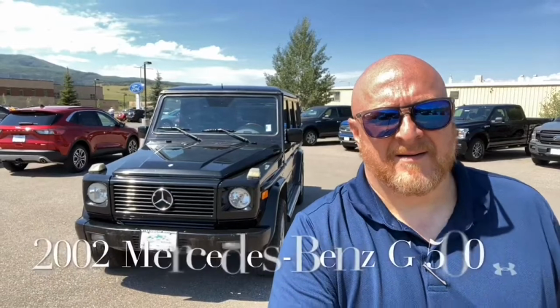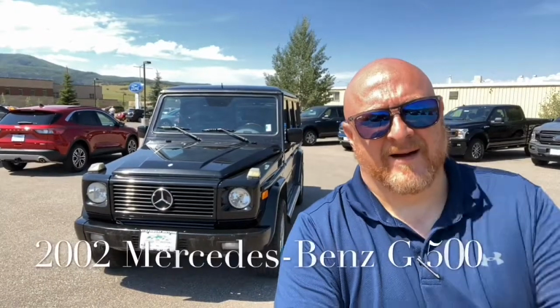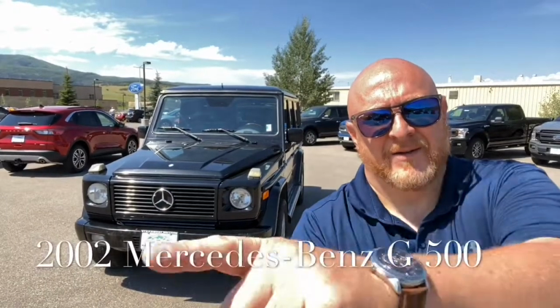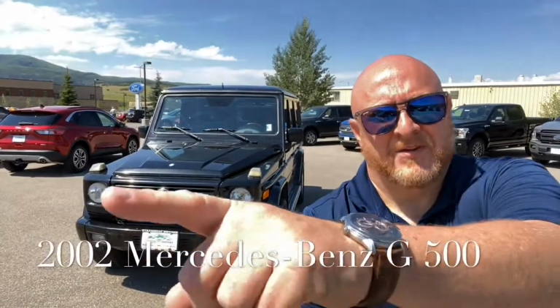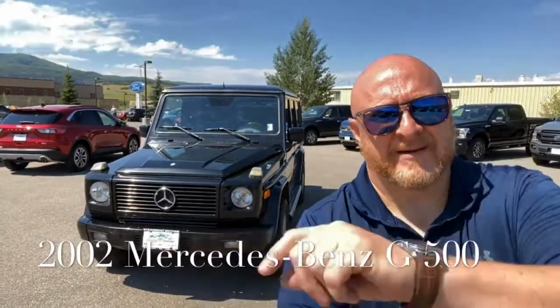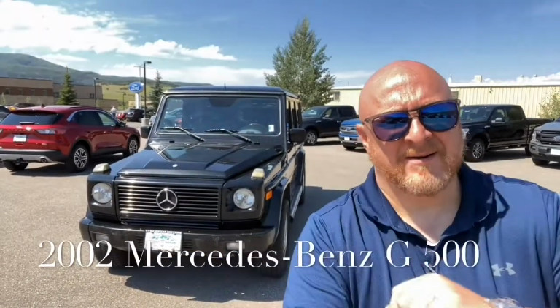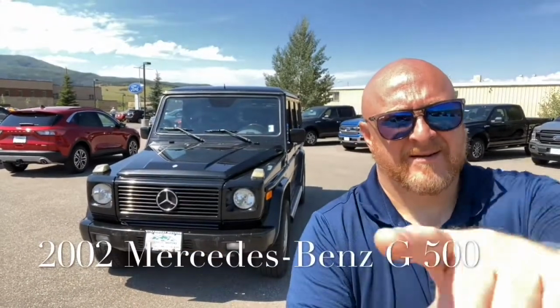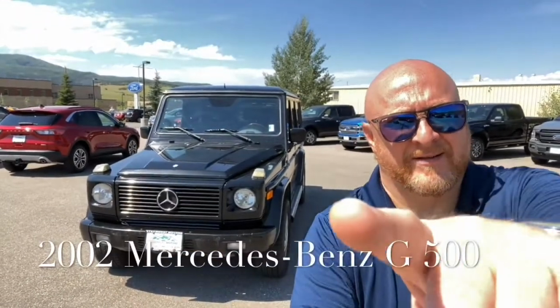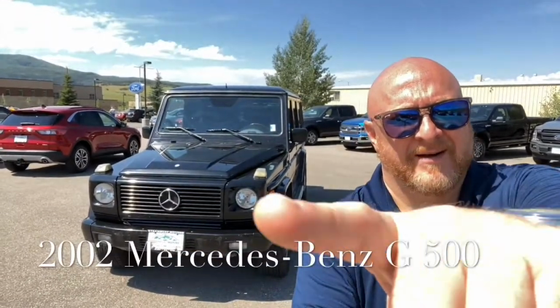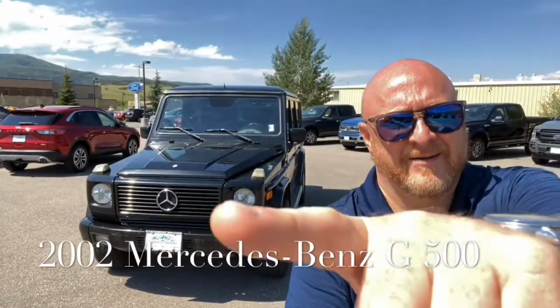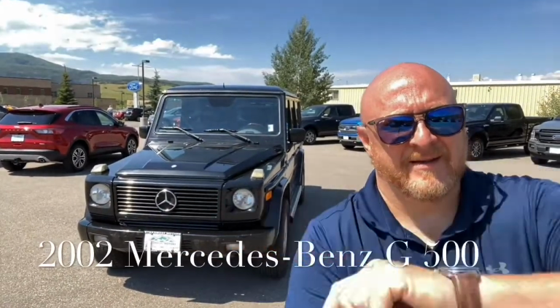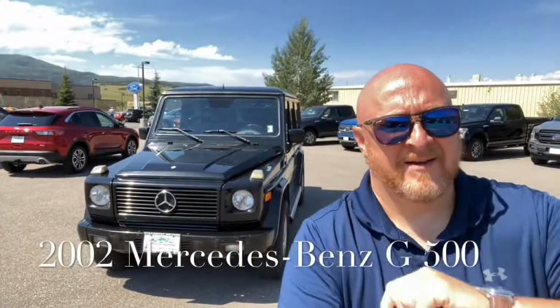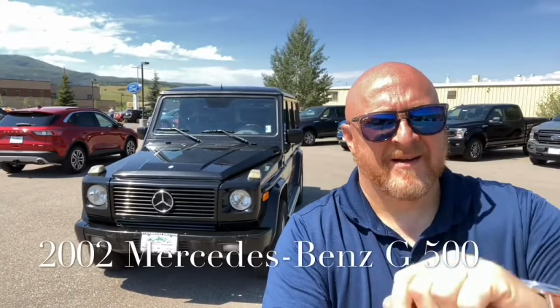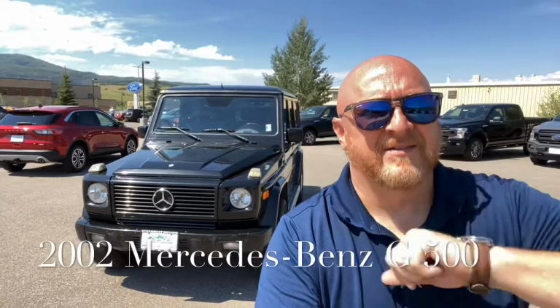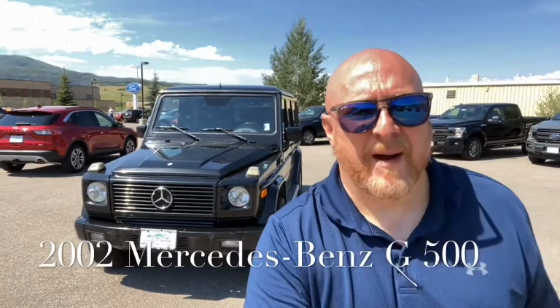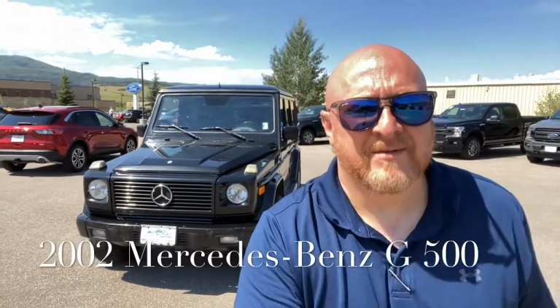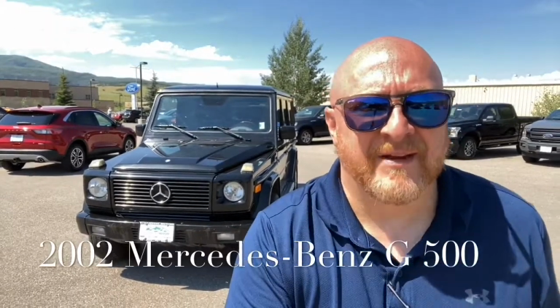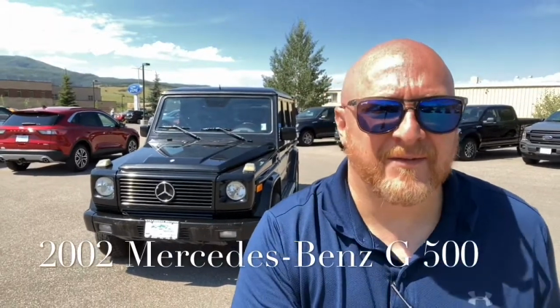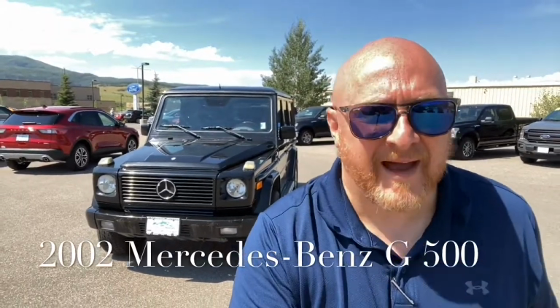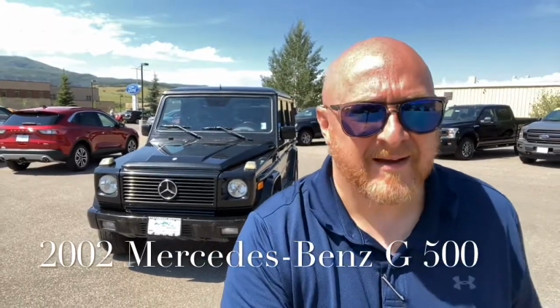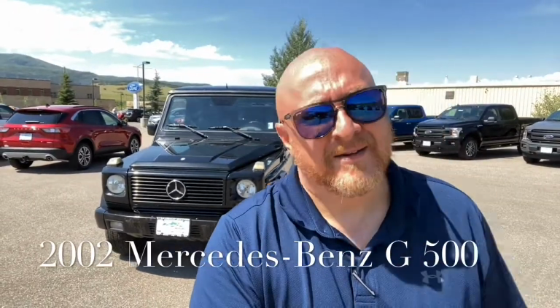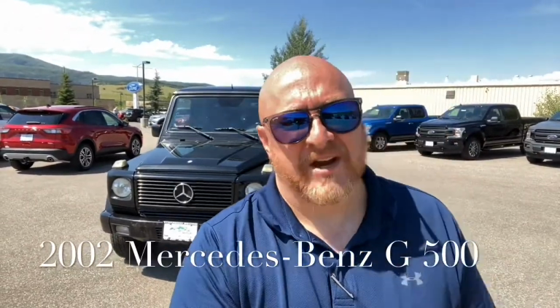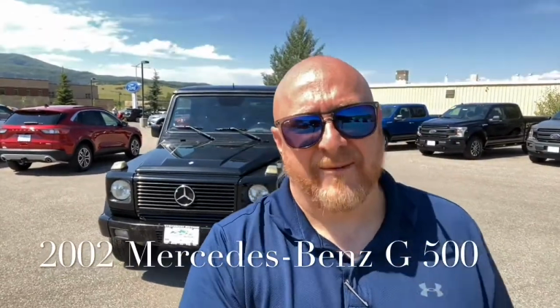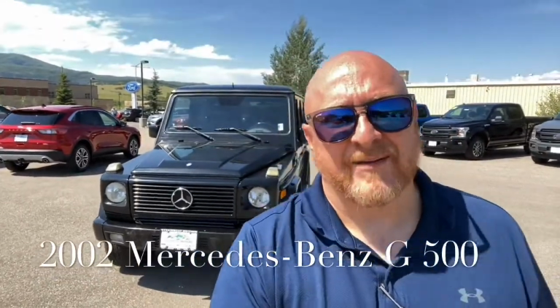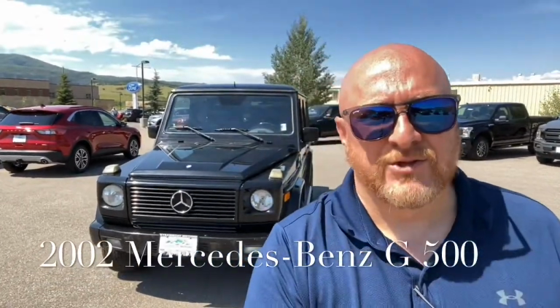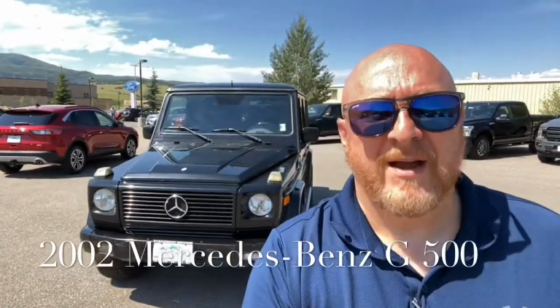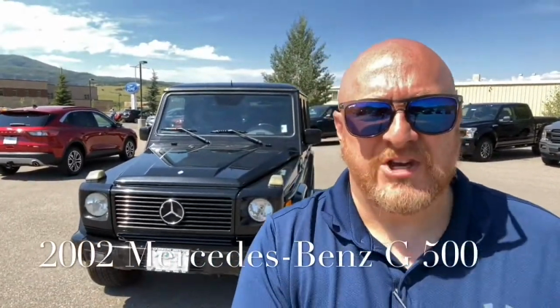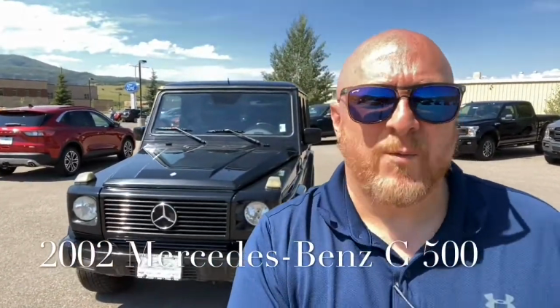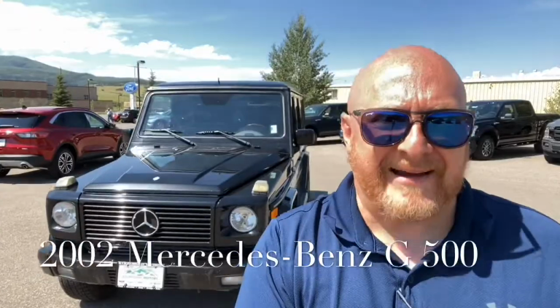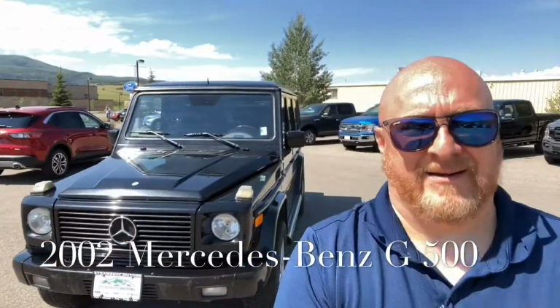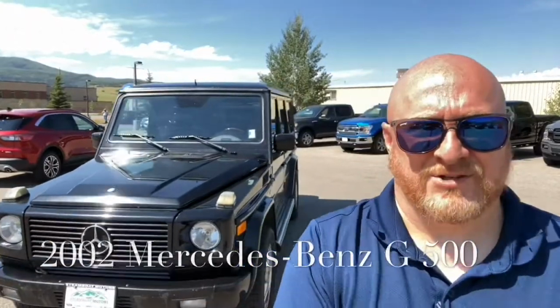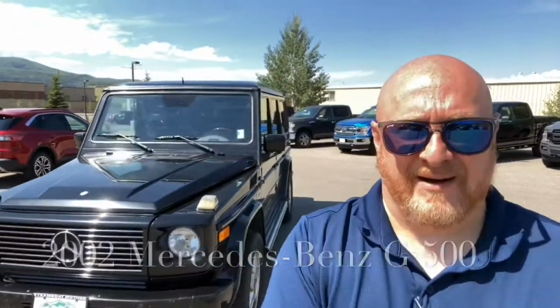You know what this is back here? This is Dave Roberts' Deal of the Day. Let's check it out — we got this G-wagon just traded in.